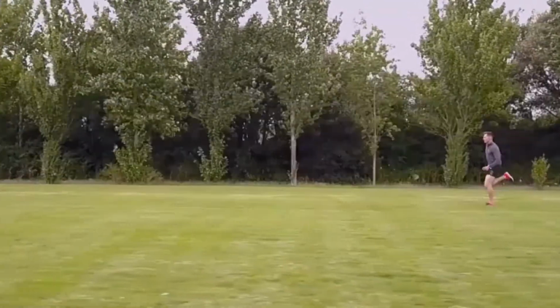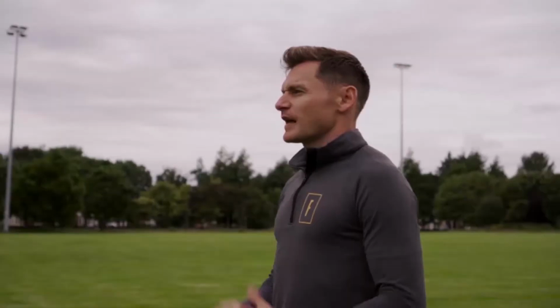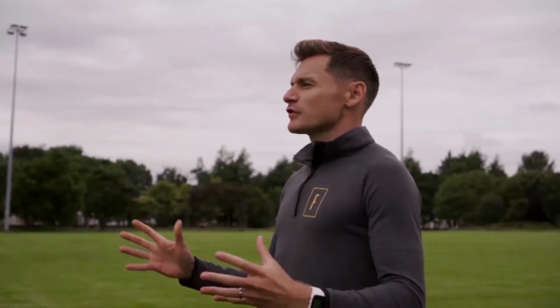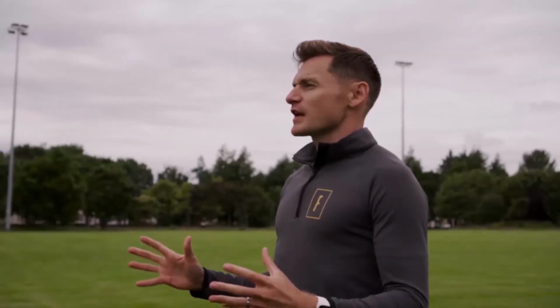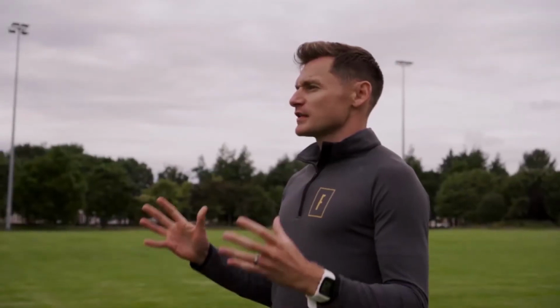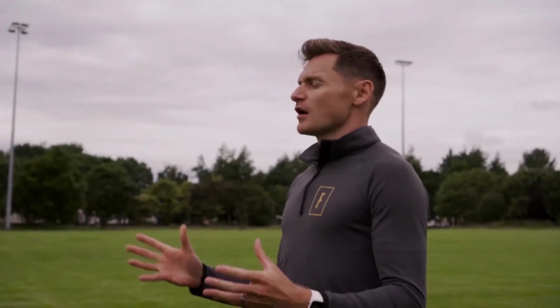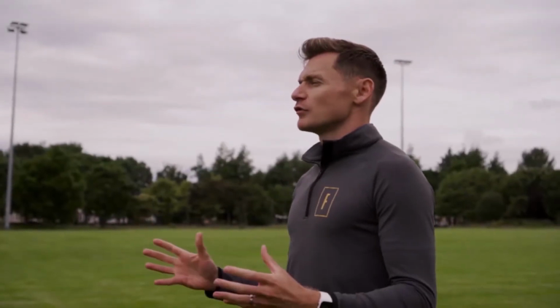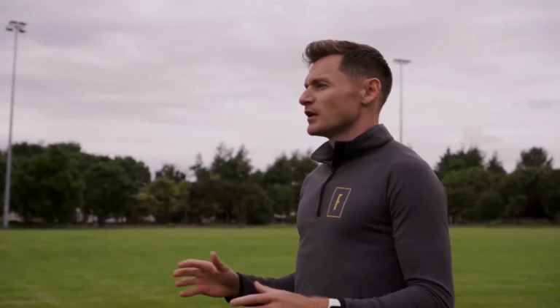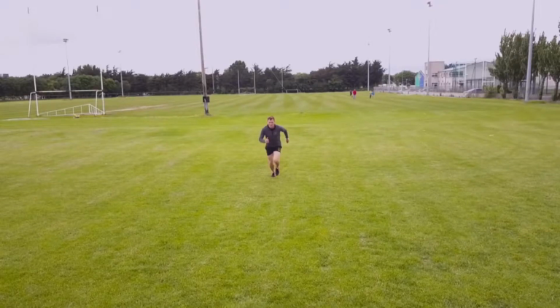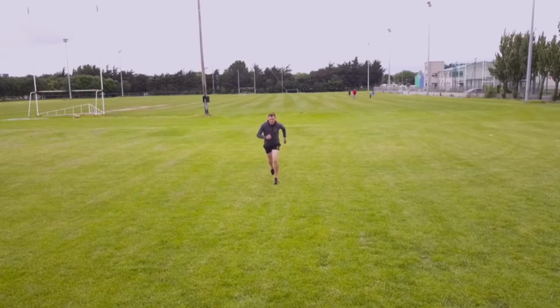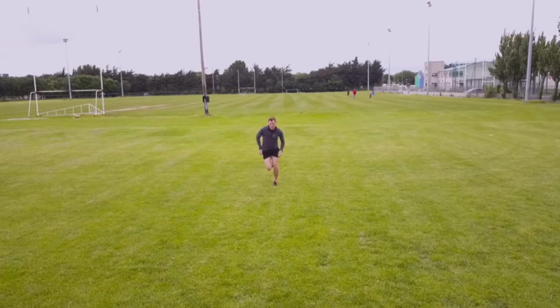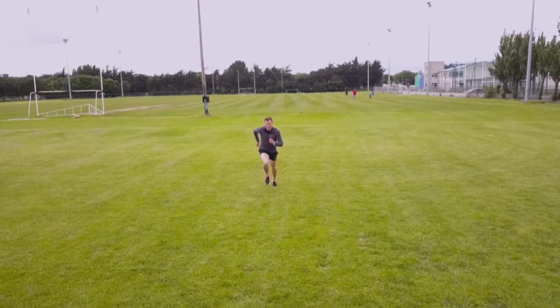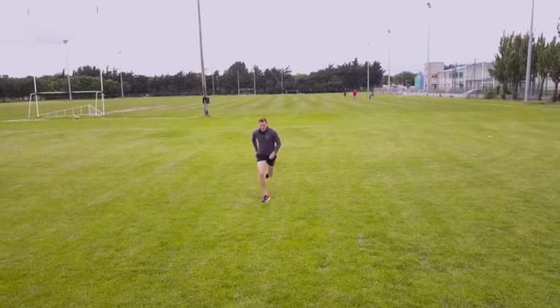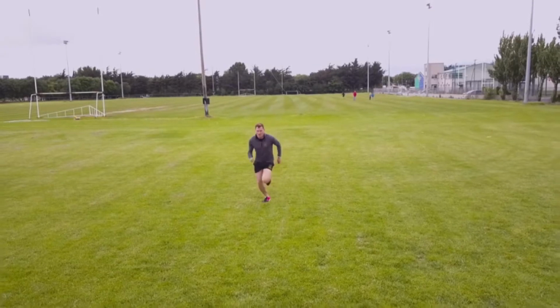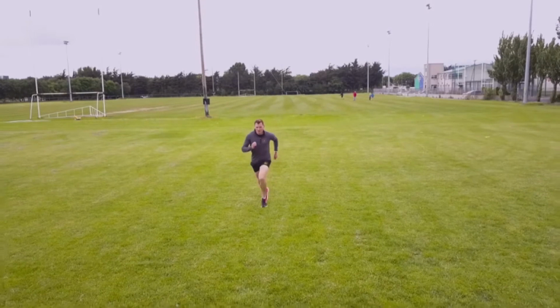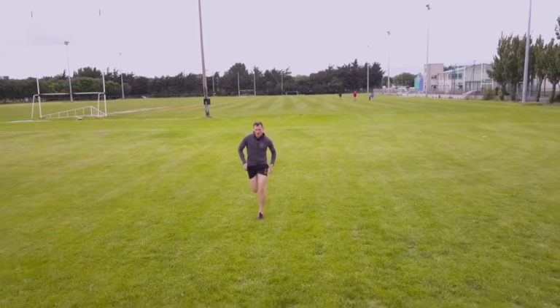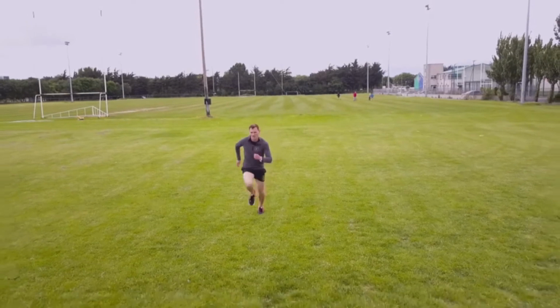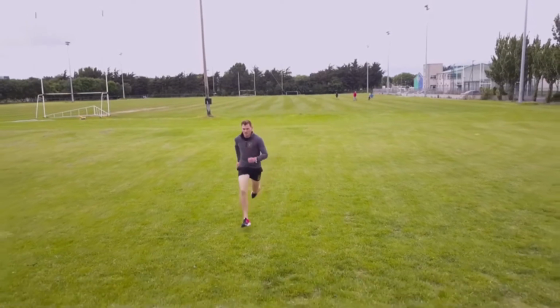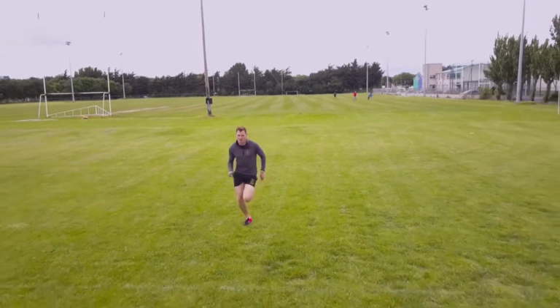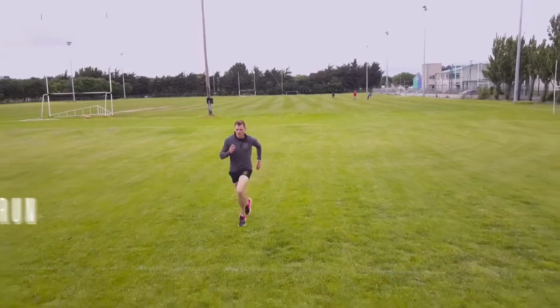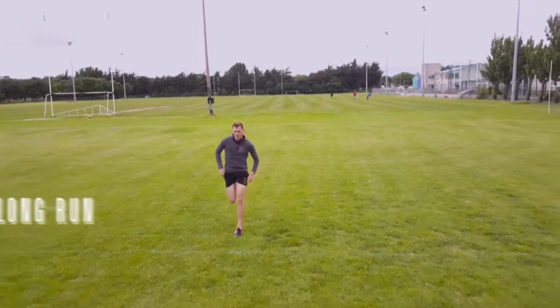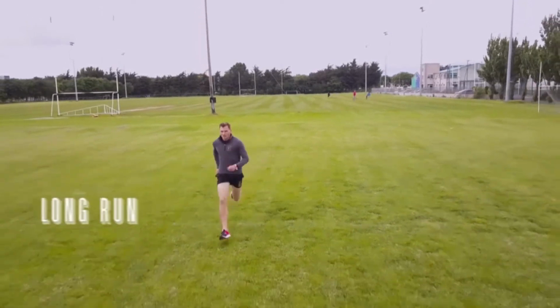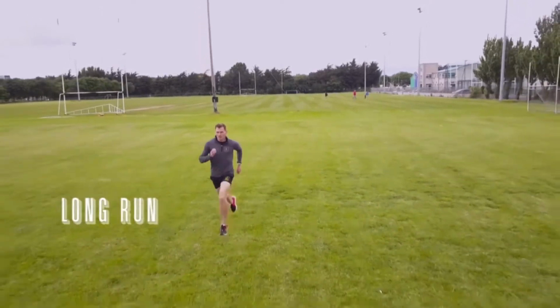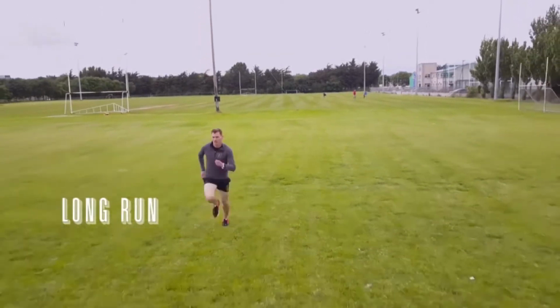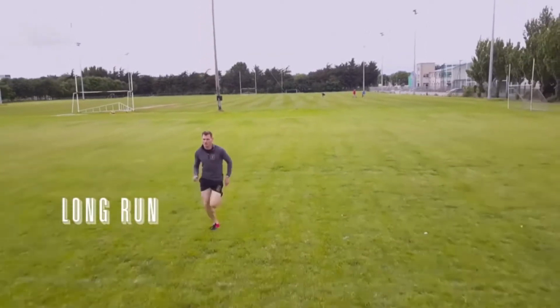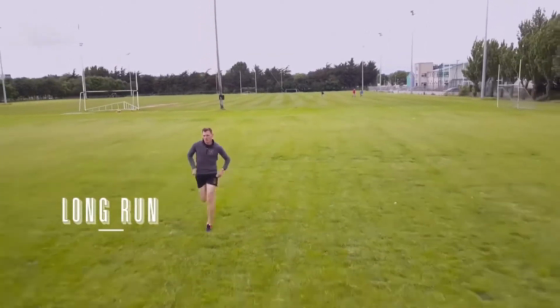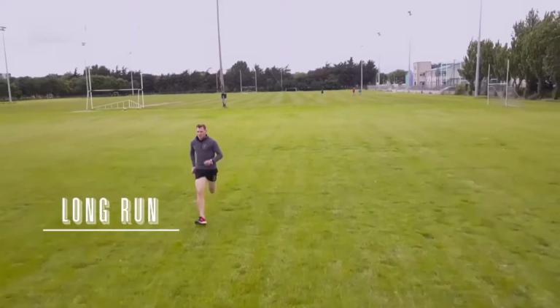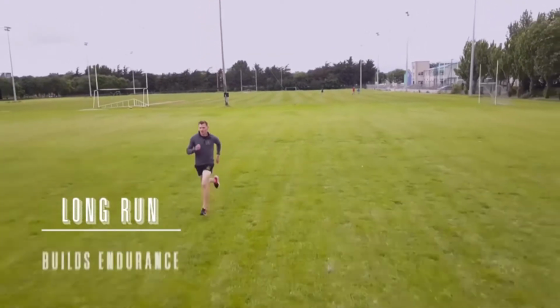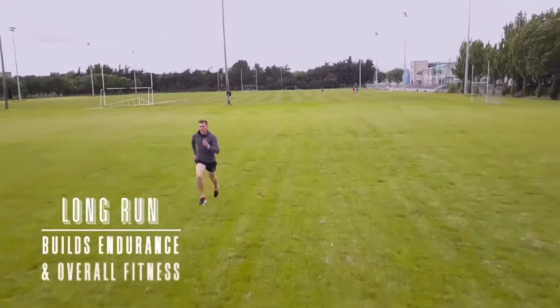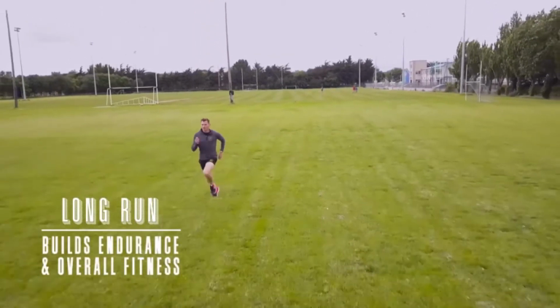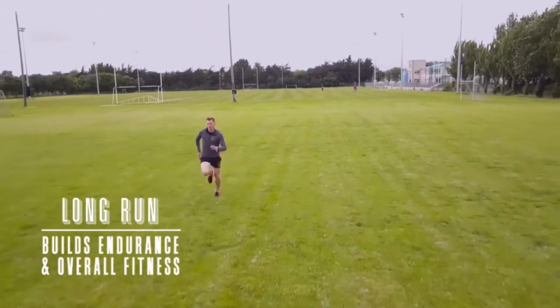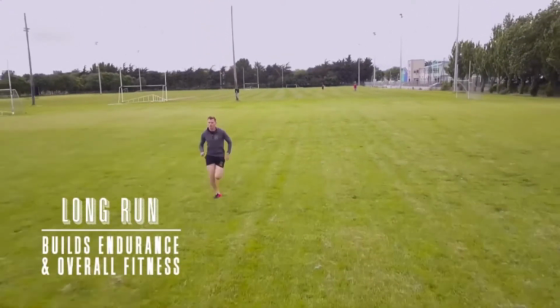The next running session is a long run. Long steady runs are a great way of building up the mileage and also getting the volume into the legs. It builds endurance and overall fitness.